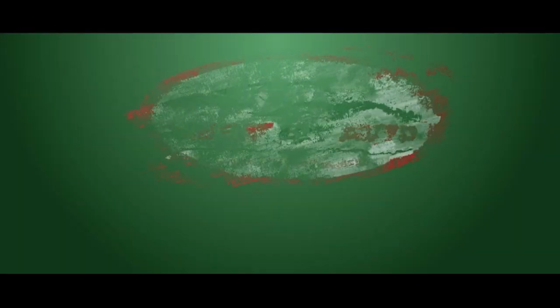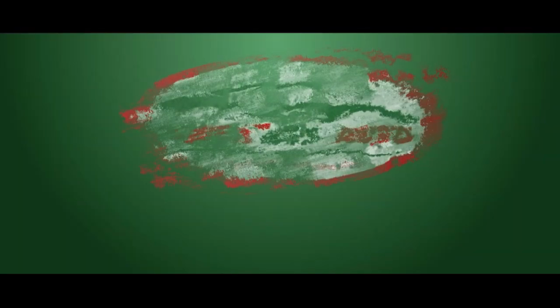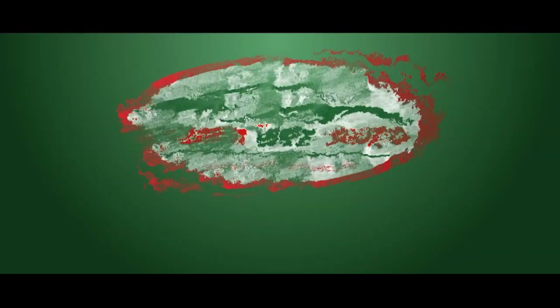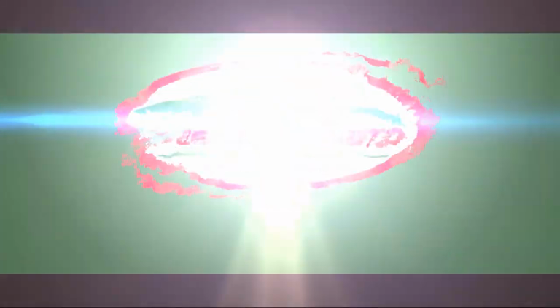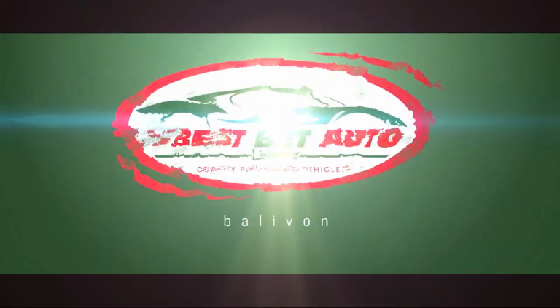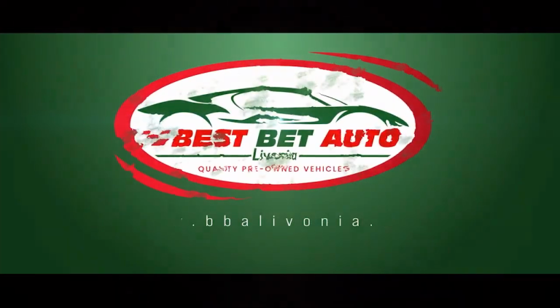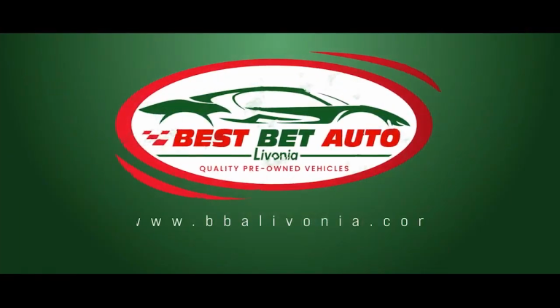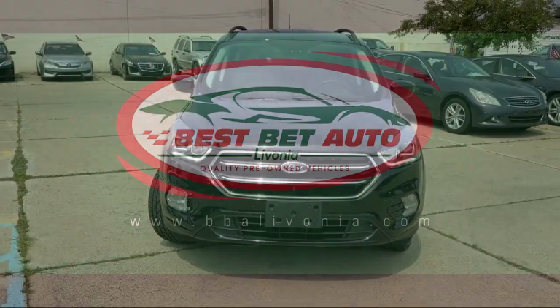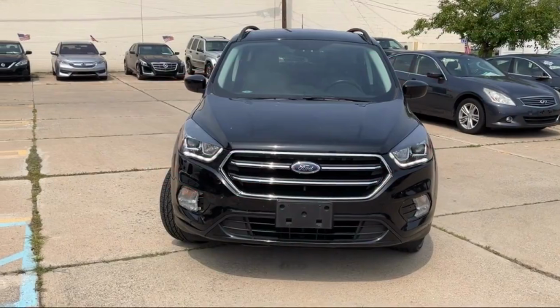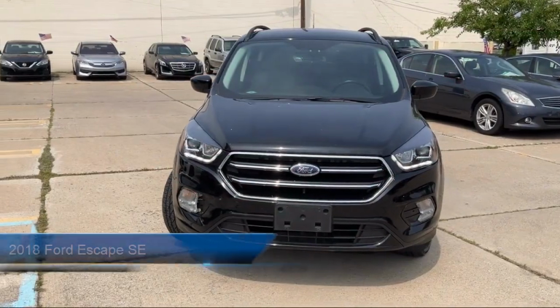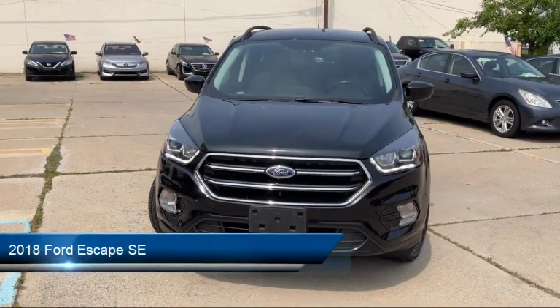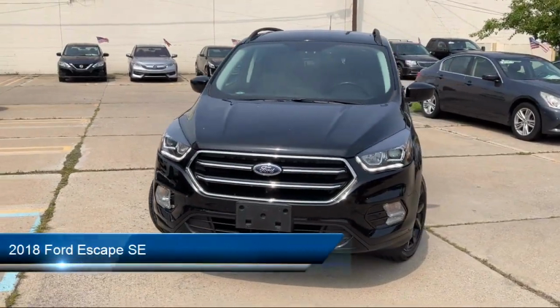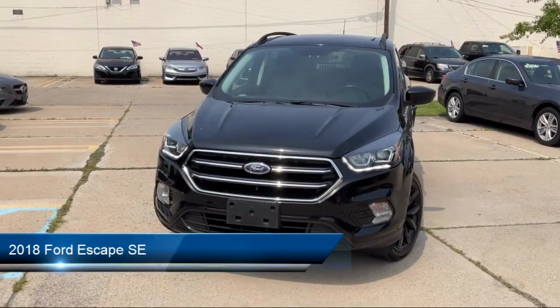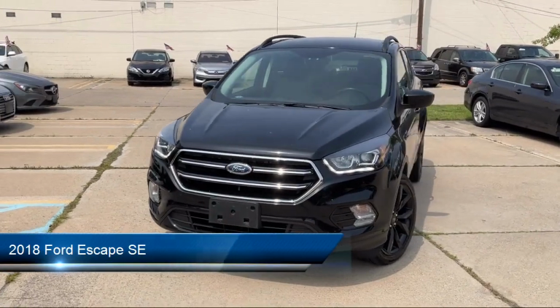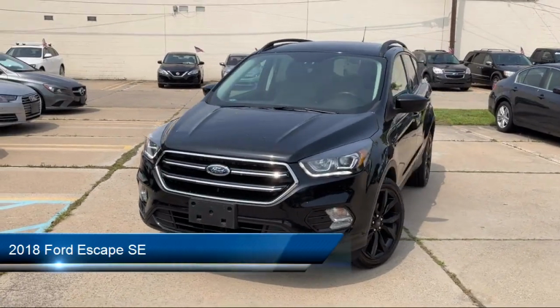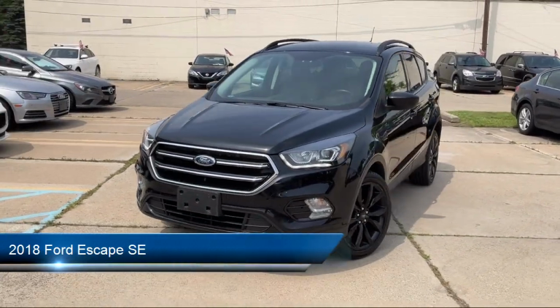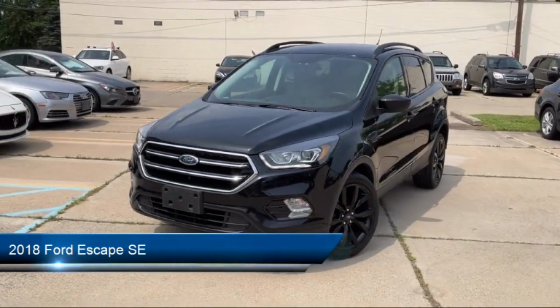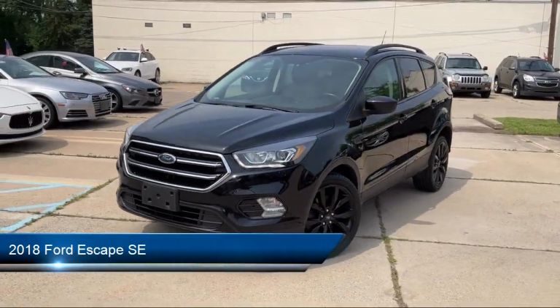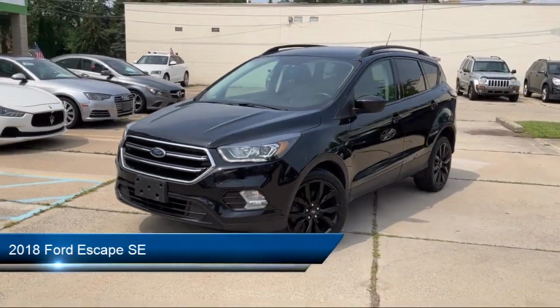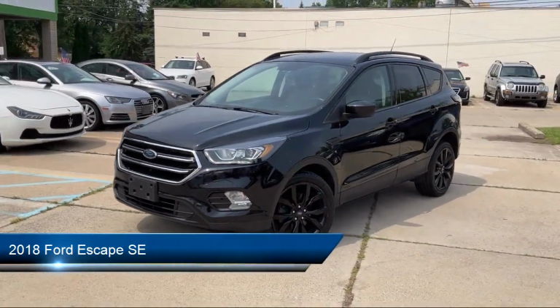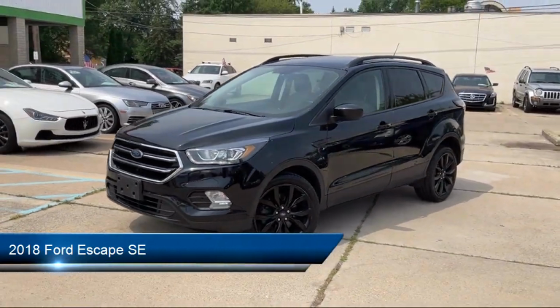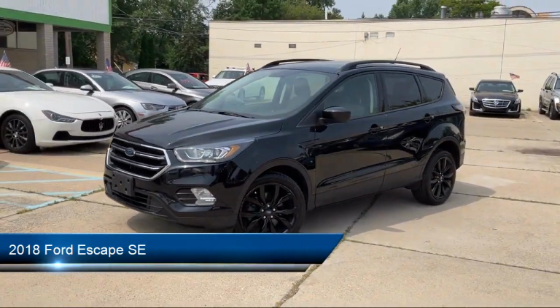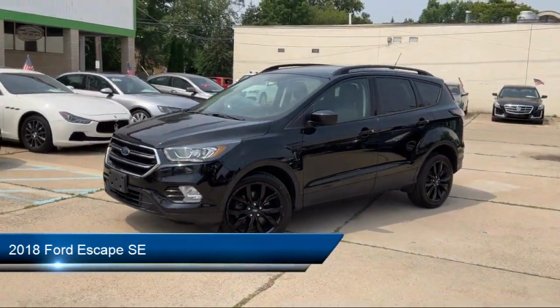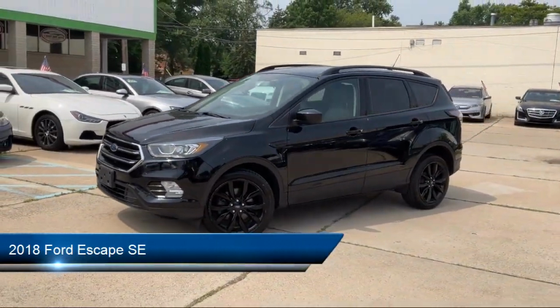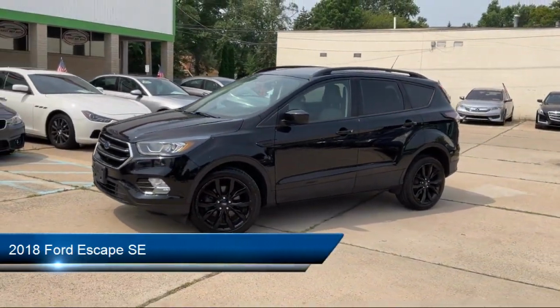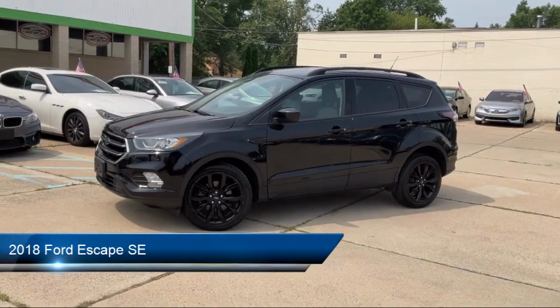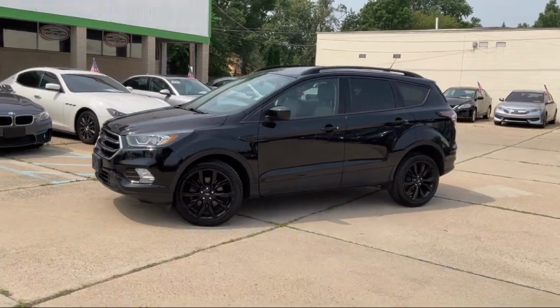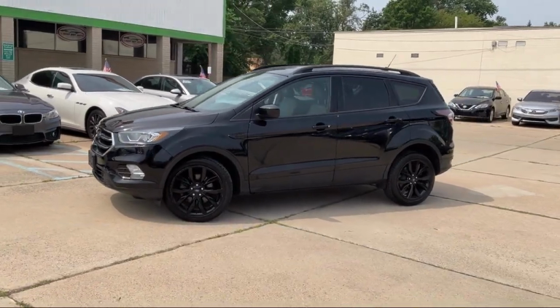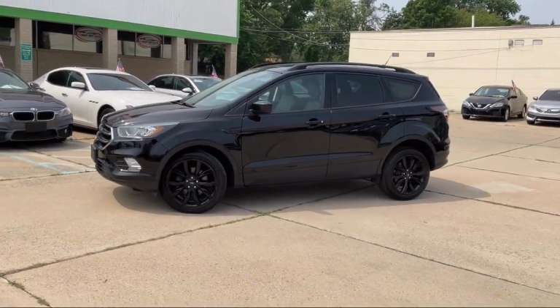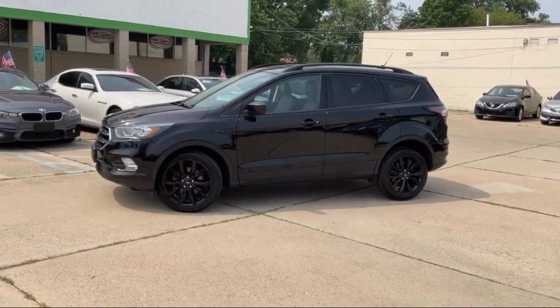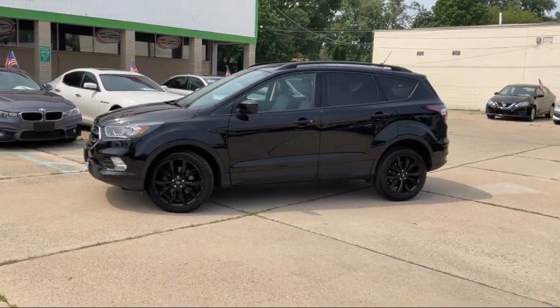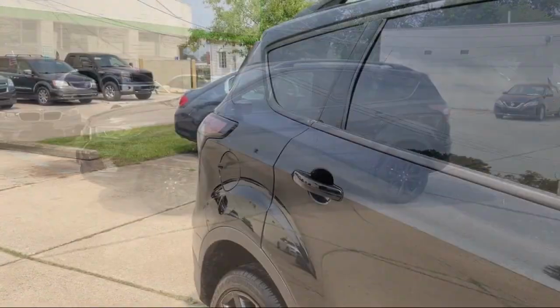Welcome to Best Bet Auto, and here's a look at another one of our great vehicles for sale. It comes equipped with front air conditioning automatic climate control, electronic parking, and a six speaker audio system.